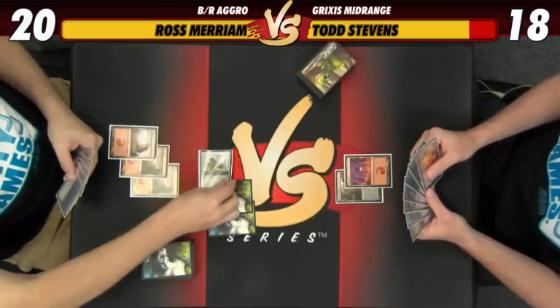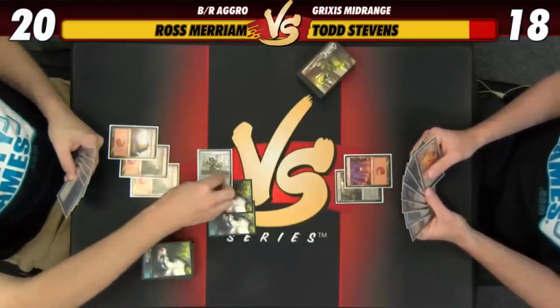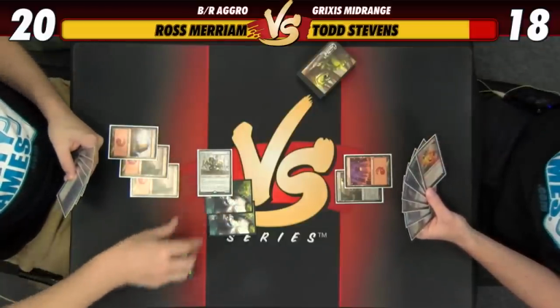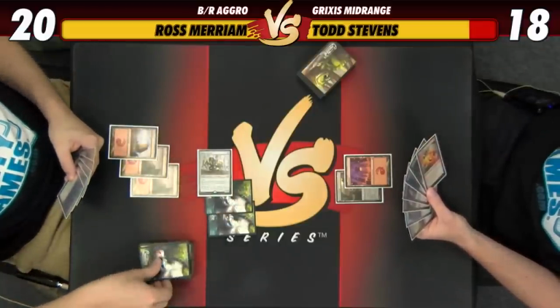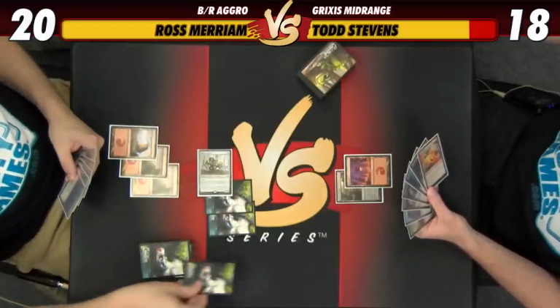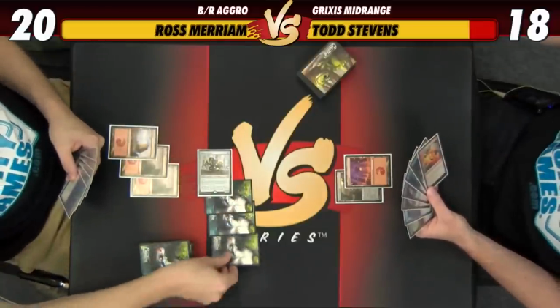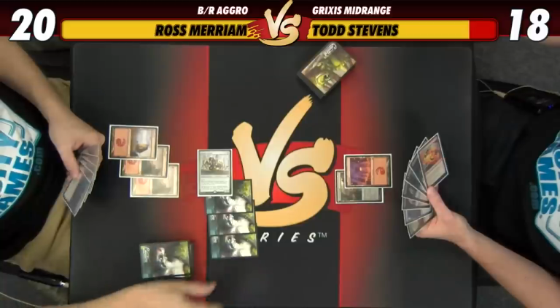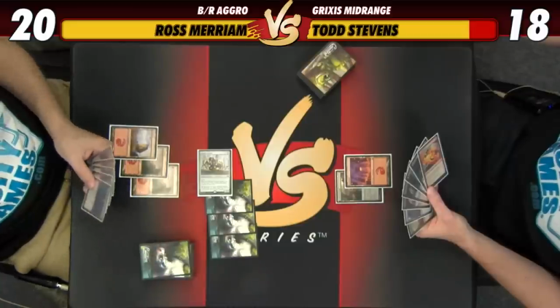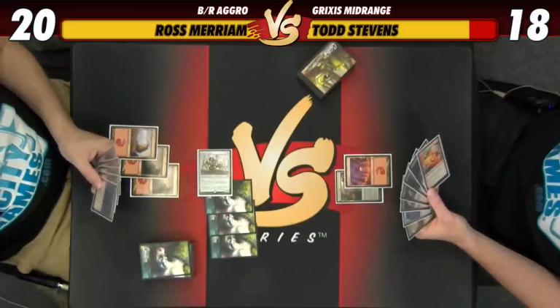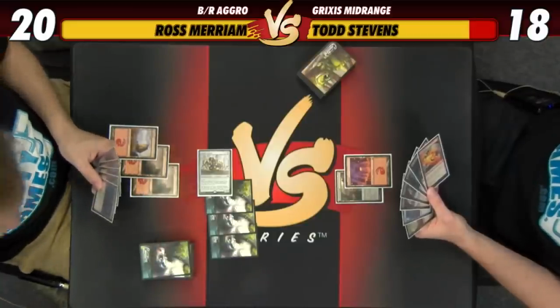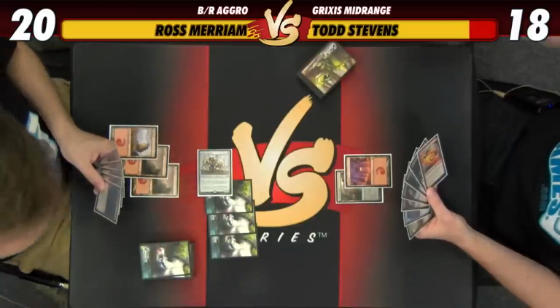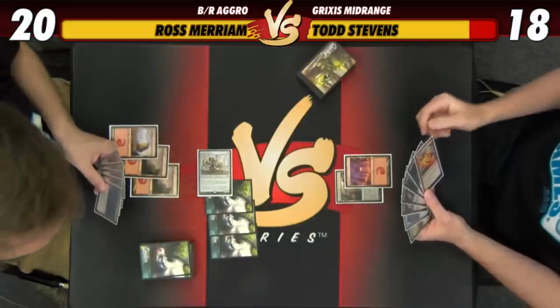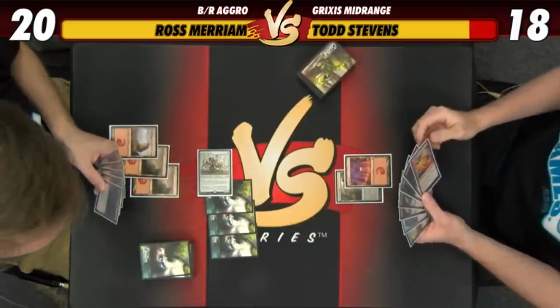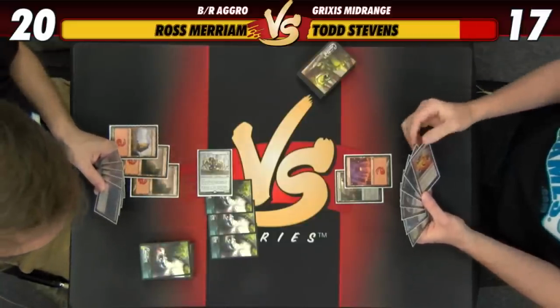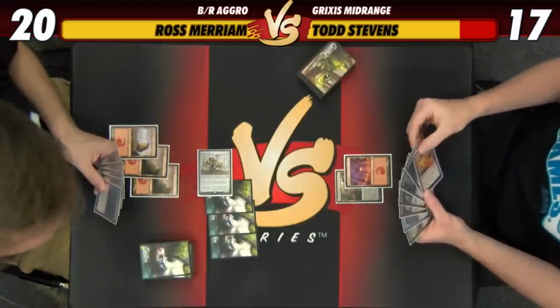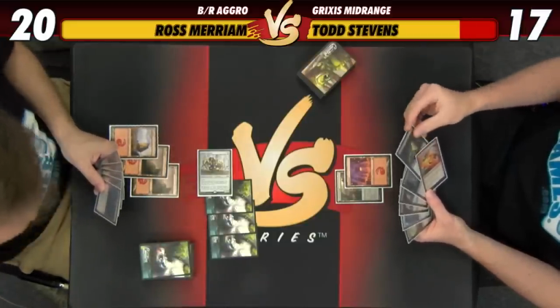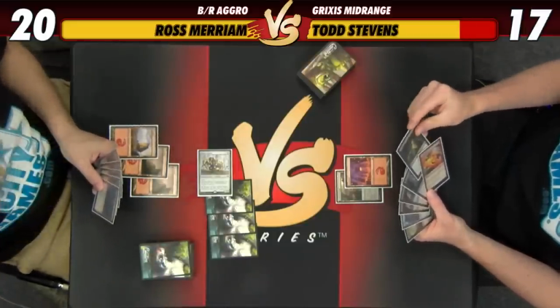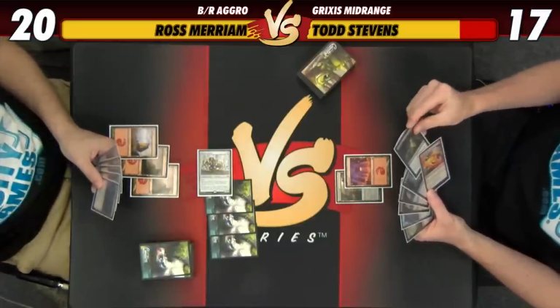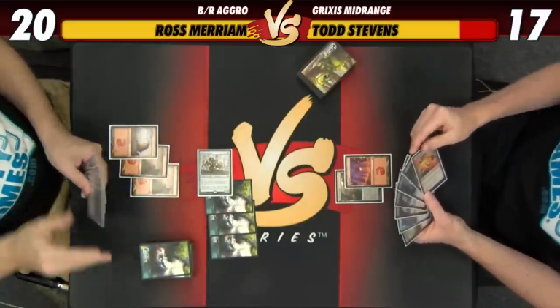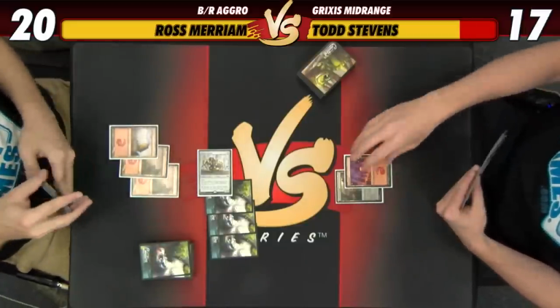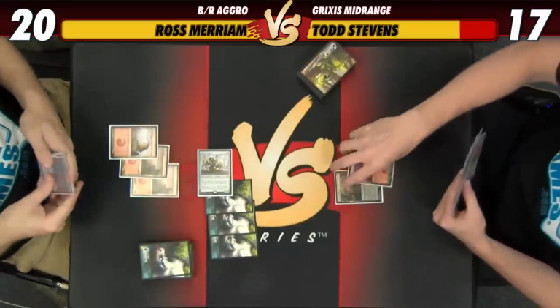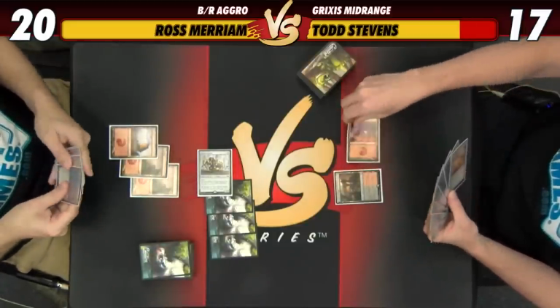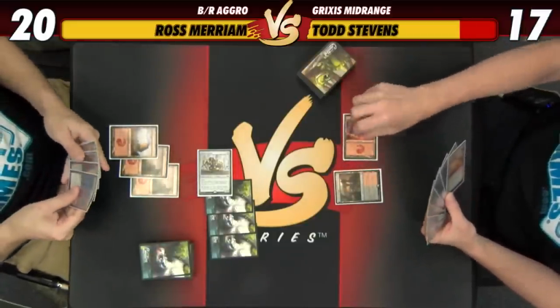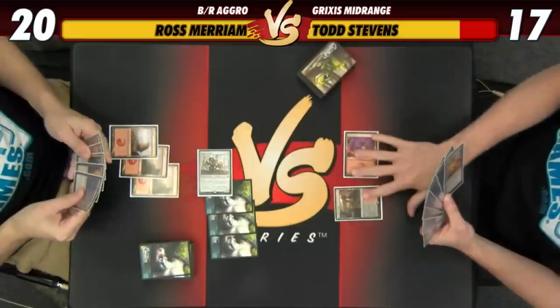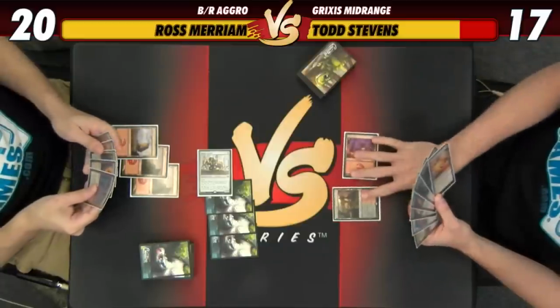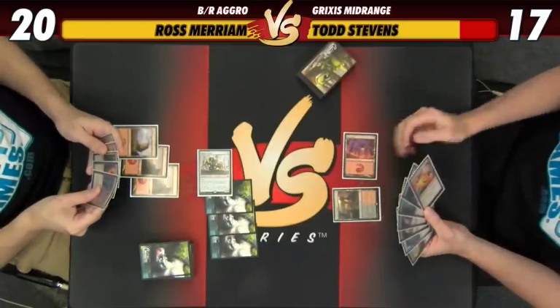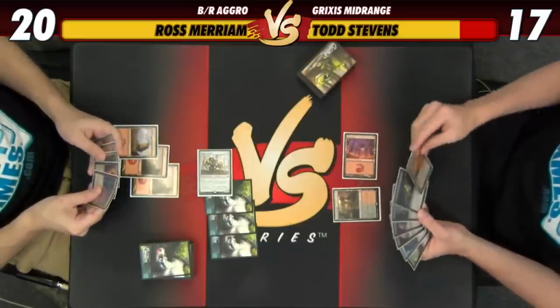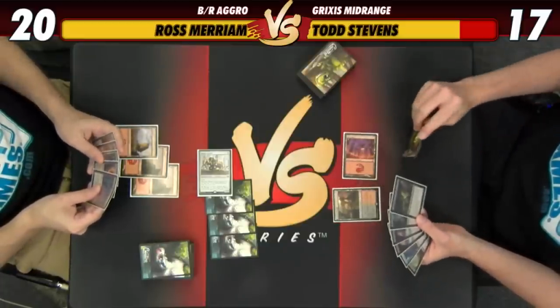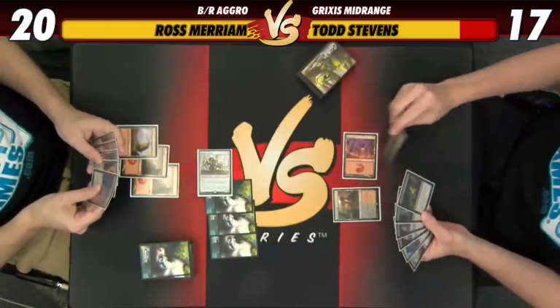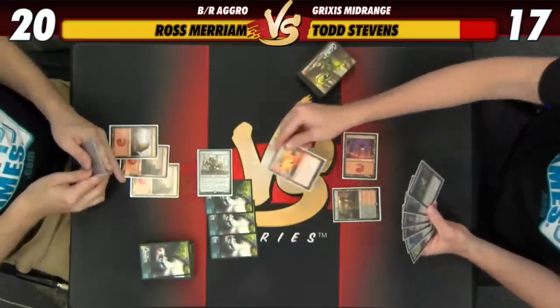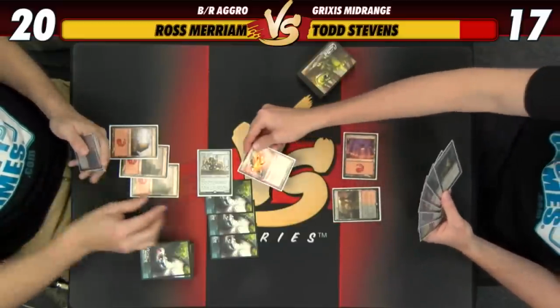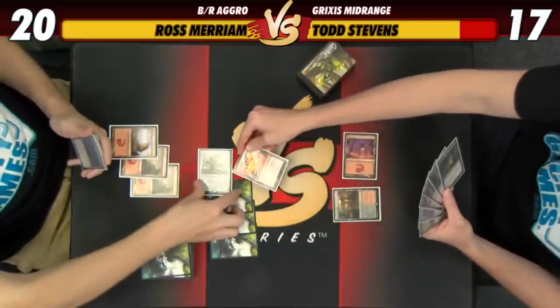Attack, trigger Beaumat Courier — I'm going to take it, go down to 17. I wanted to see if there was a Chain Whirler where we could use that removal. There was not, so I think now I'm good to go ahead and use this Magma Spray. Even though we're not using our two-mana removal spell because that one could be more valuable later.